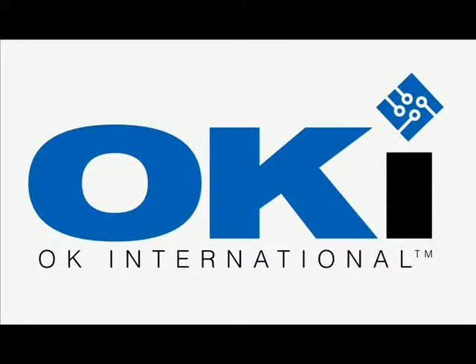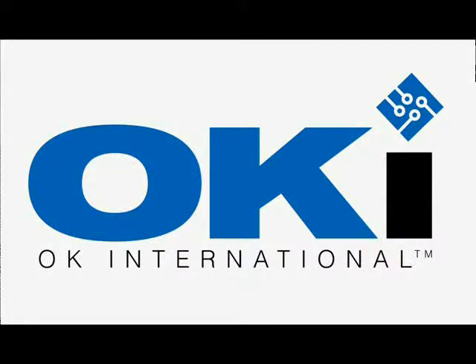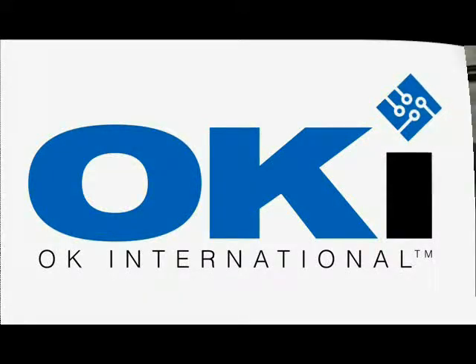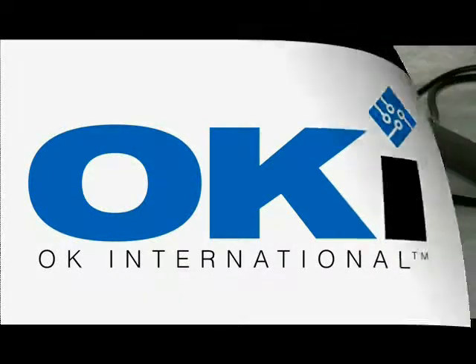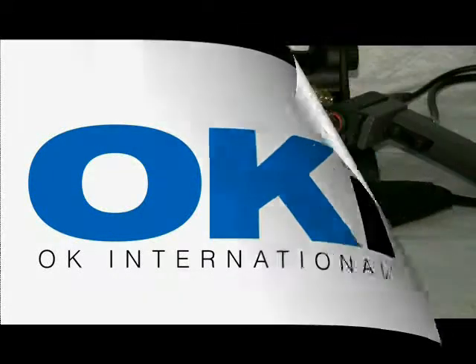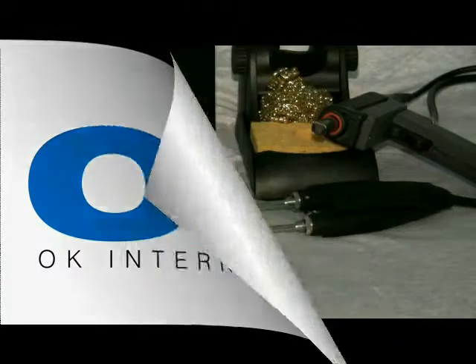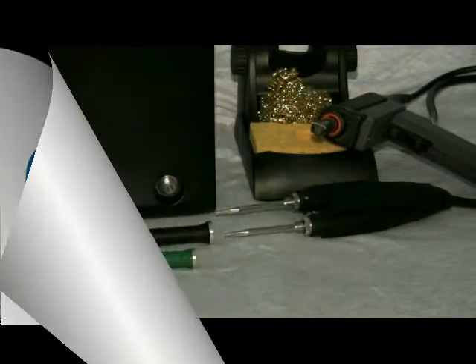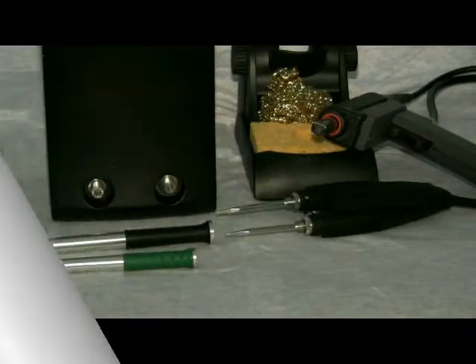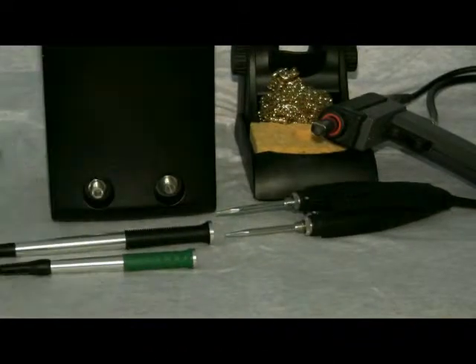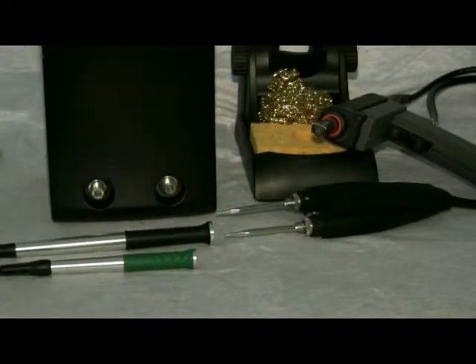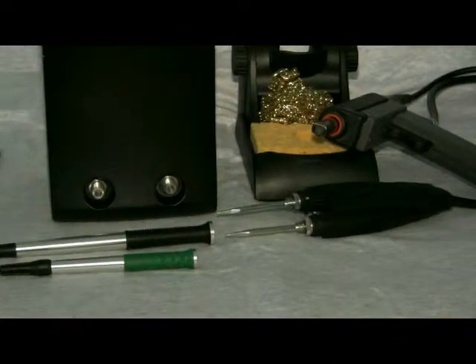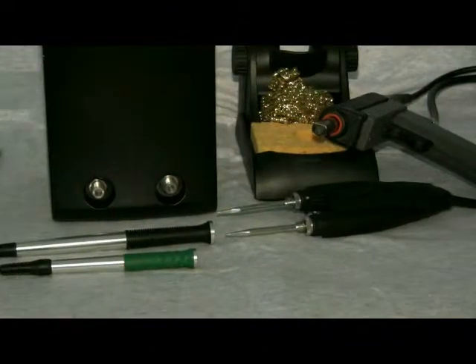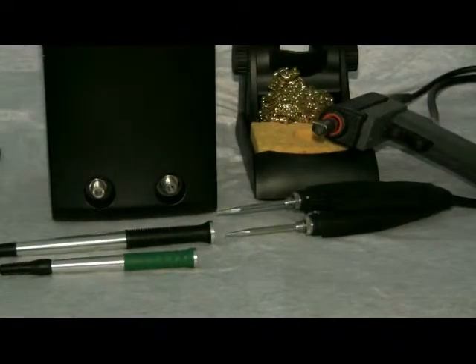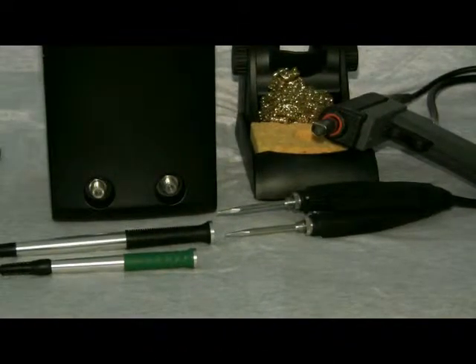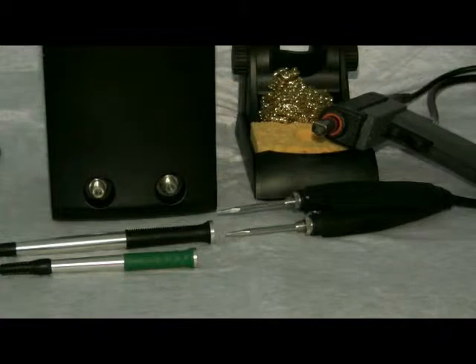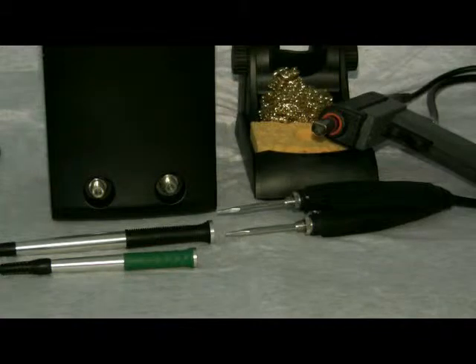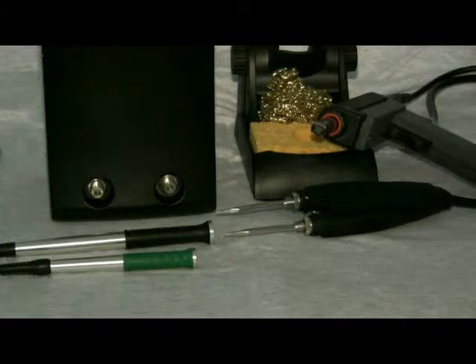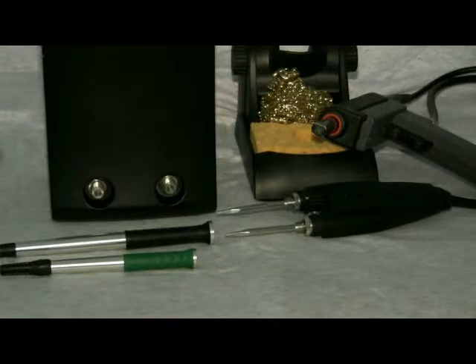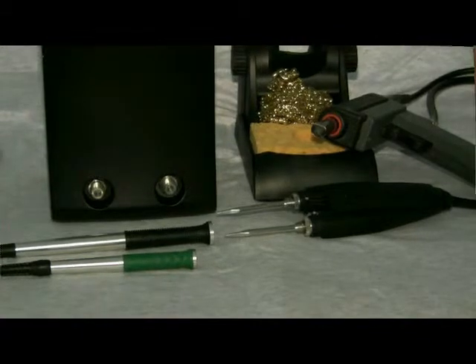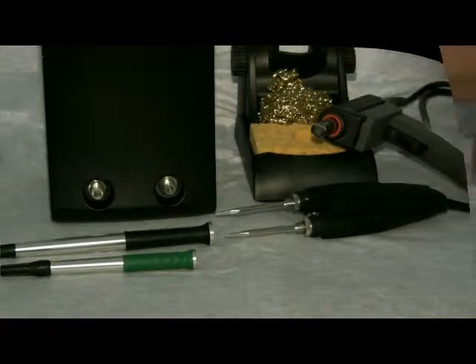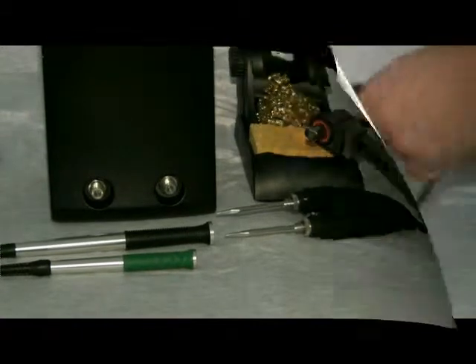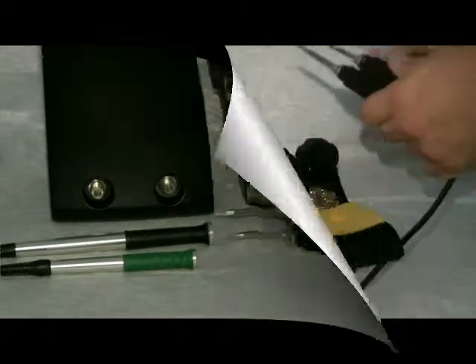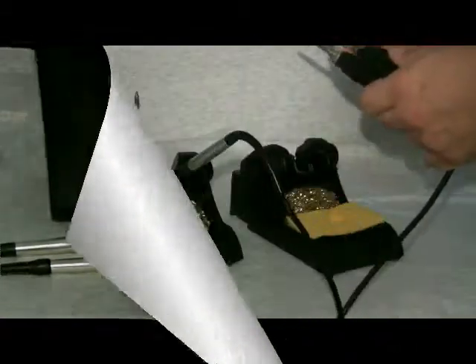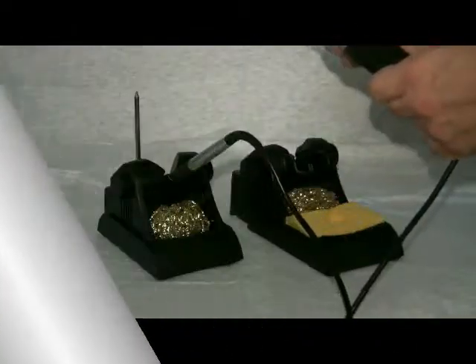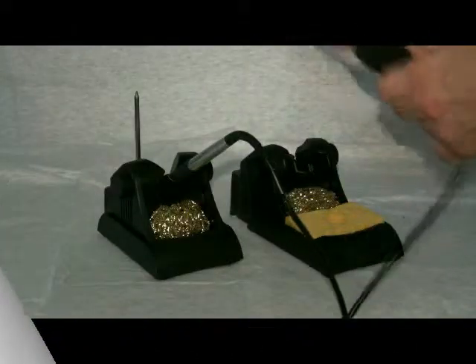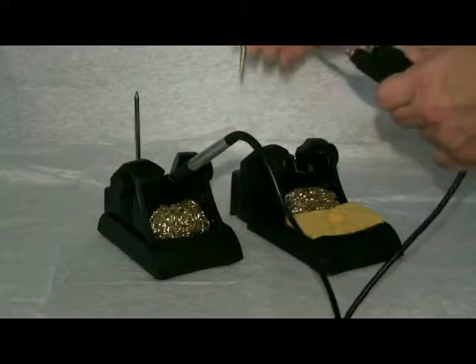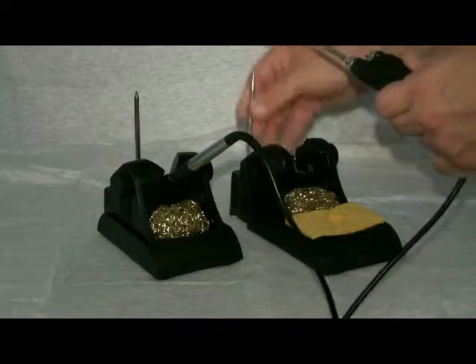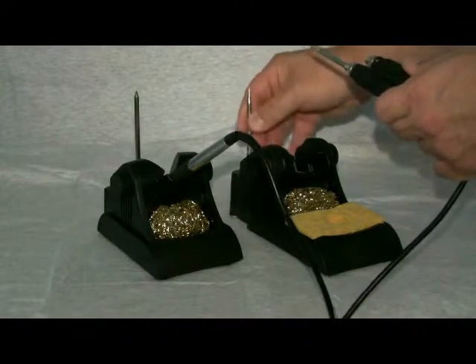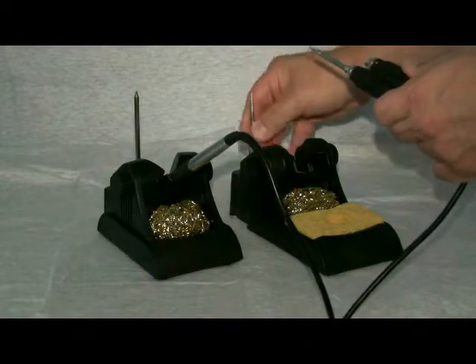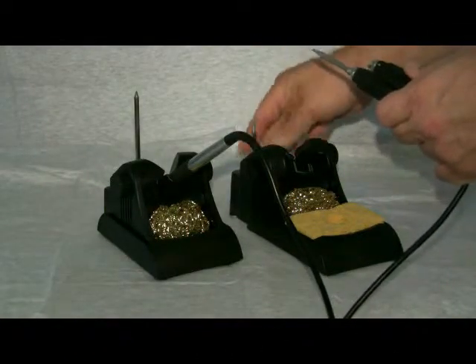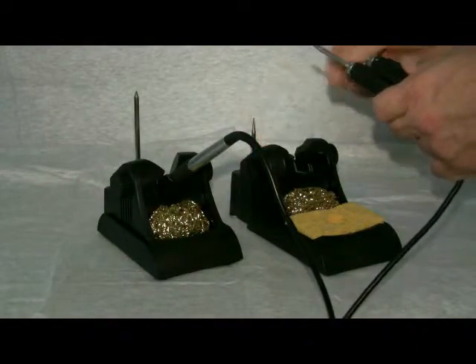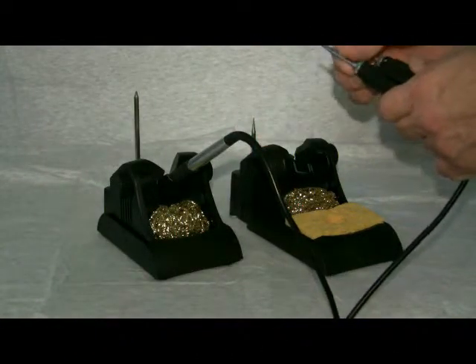In this video, we will describe the setup and operation of the MX PTZ tweezer handpiece for the removal of 0201 components.